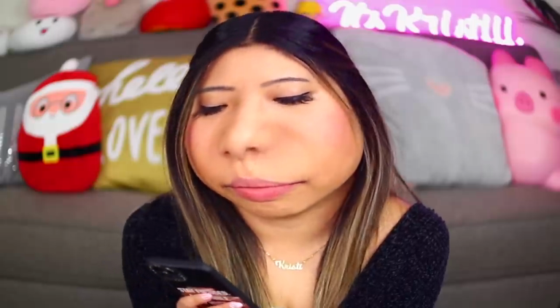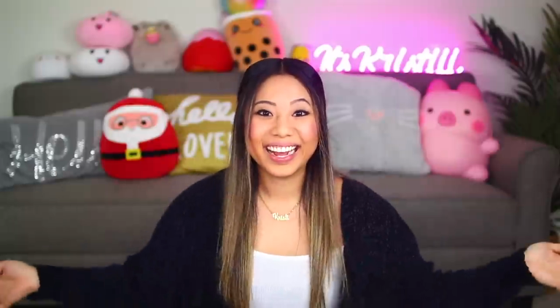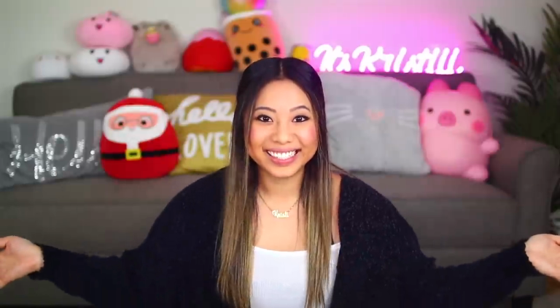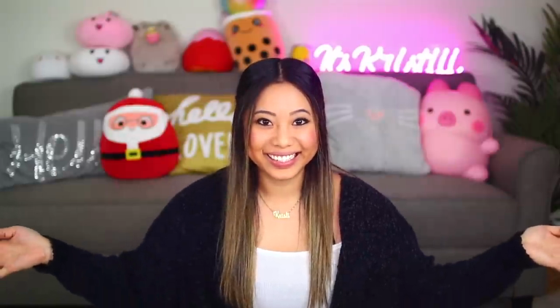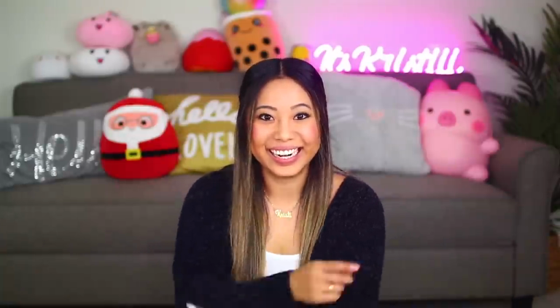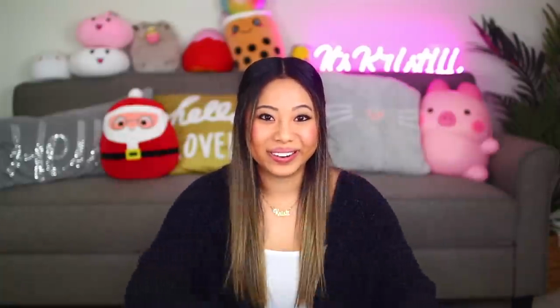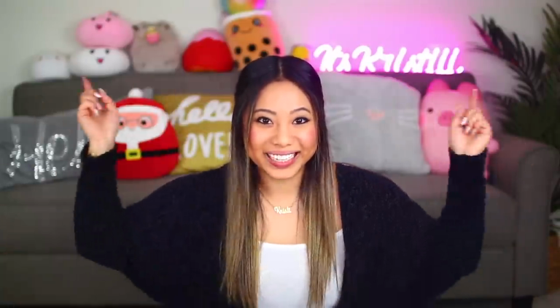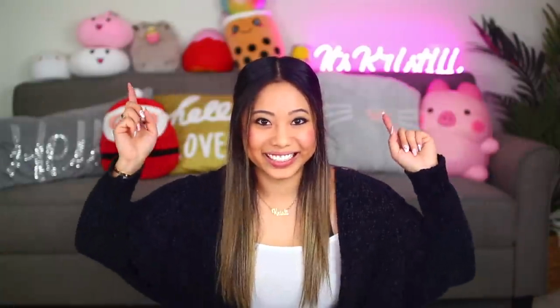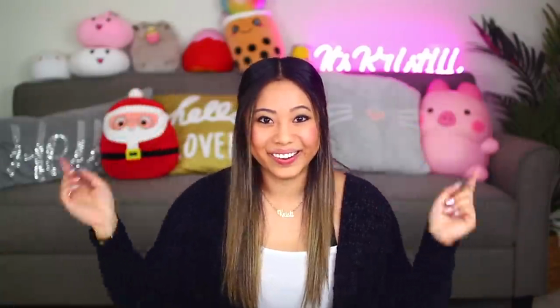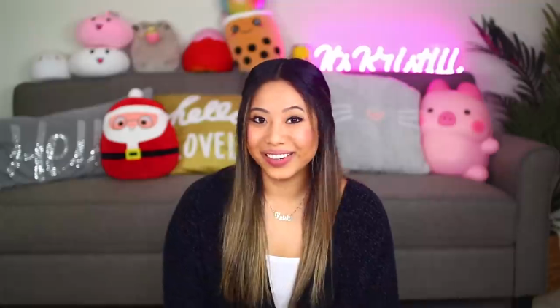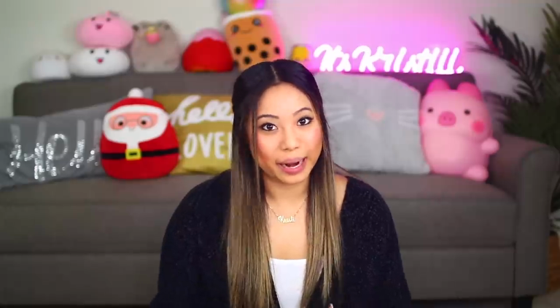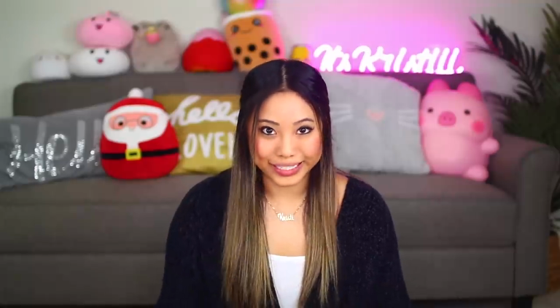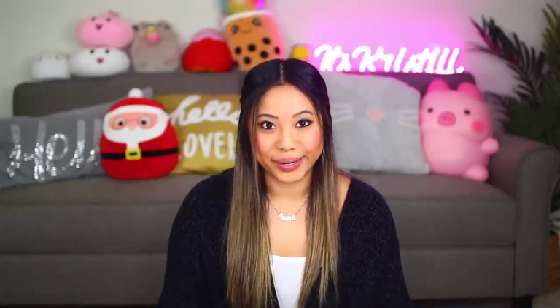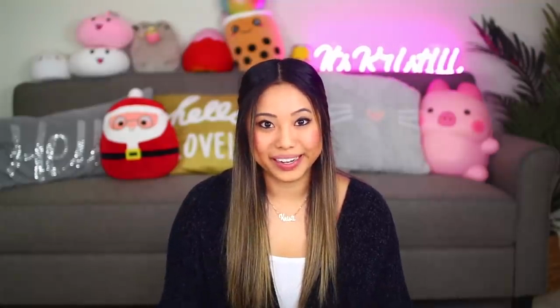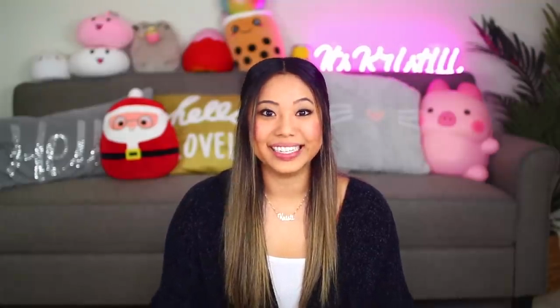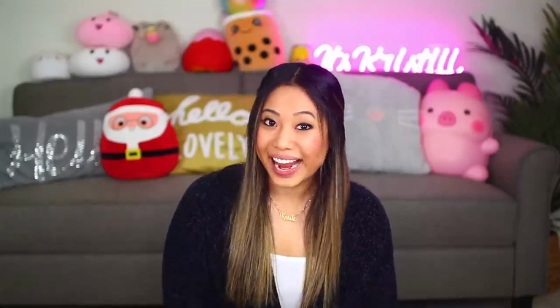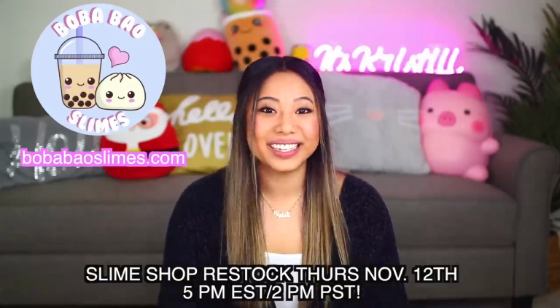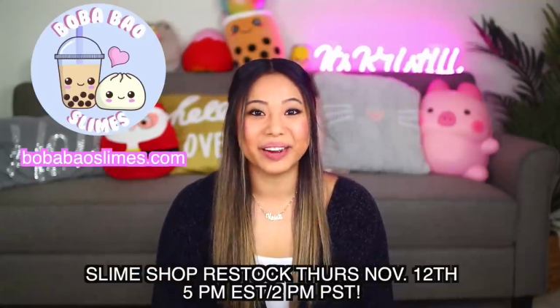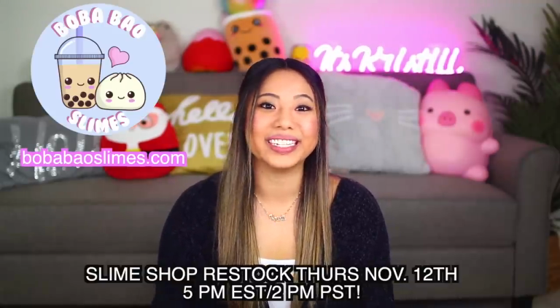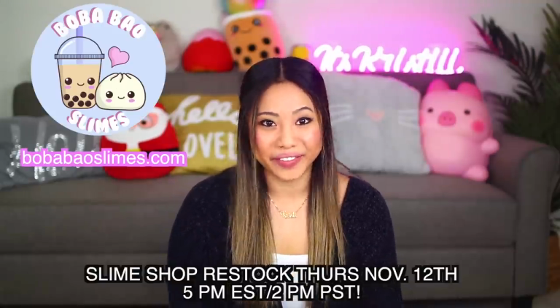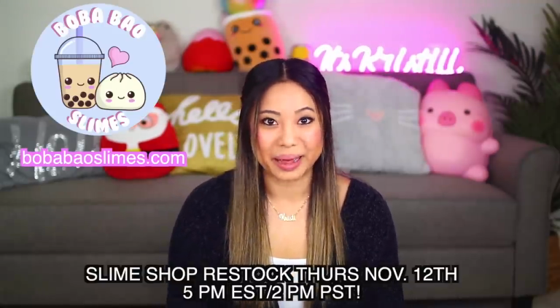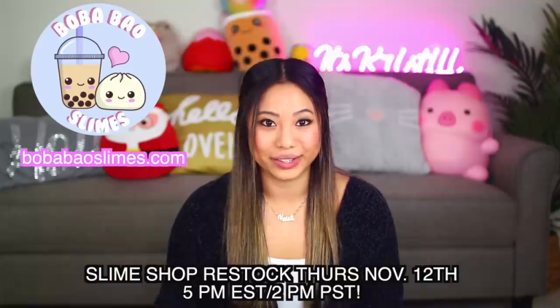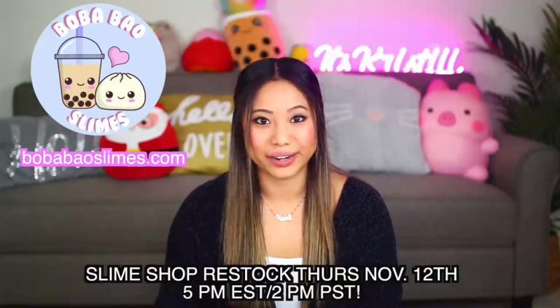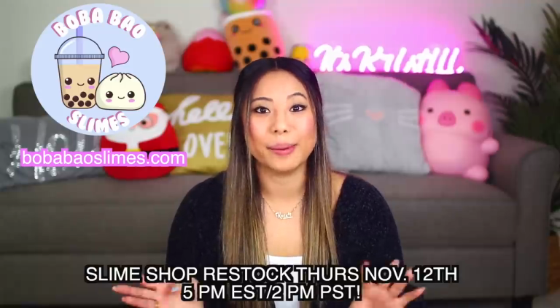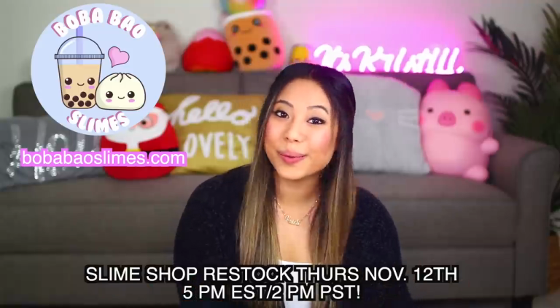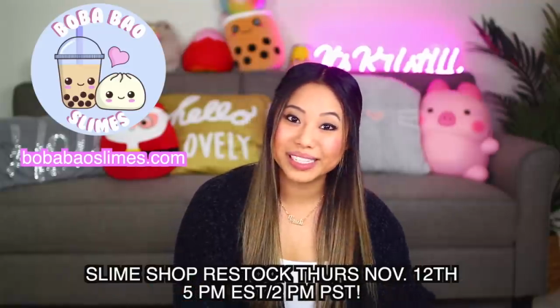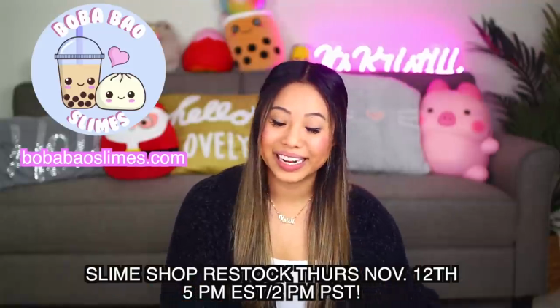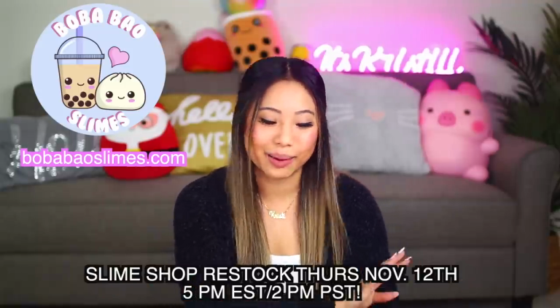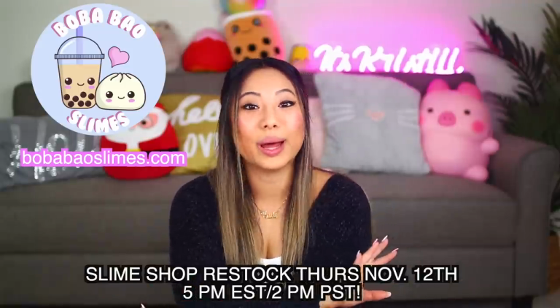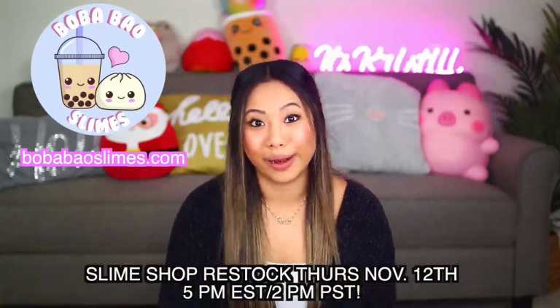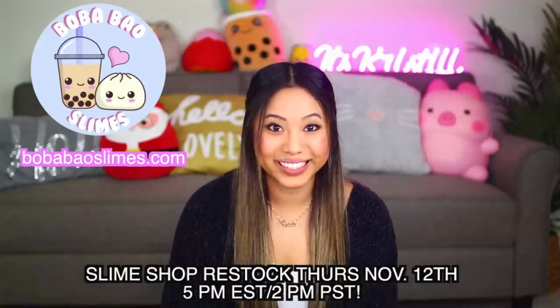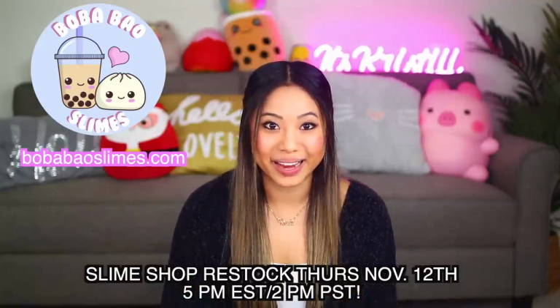Hi guys, it's Kristi and welcome back to my channel. So excited about today's video because today my slime shop opens at 5pm Eastern Standard Time, 2pm Pacific Standard Time with brand new slimes.